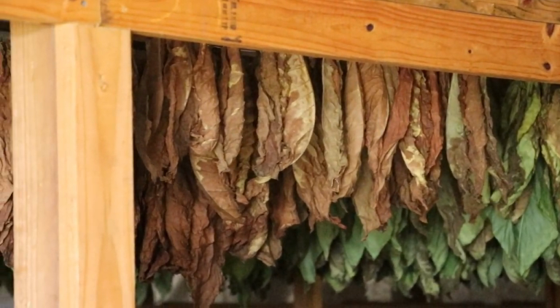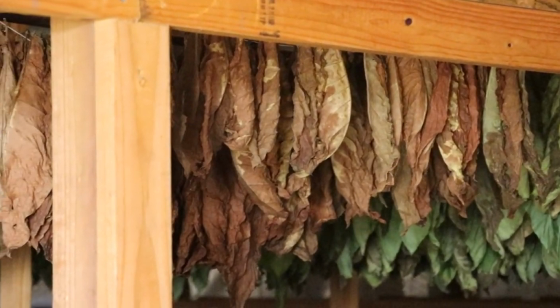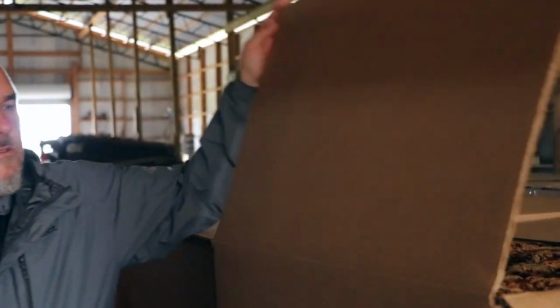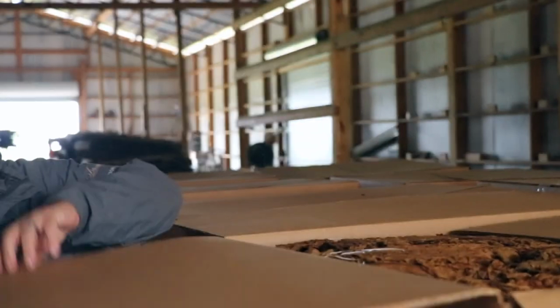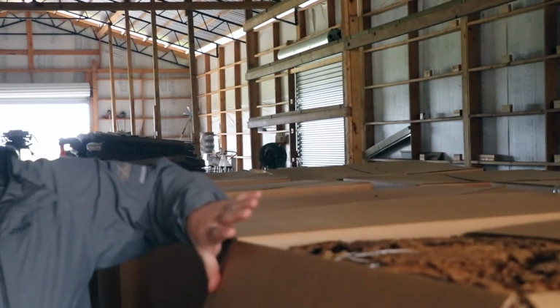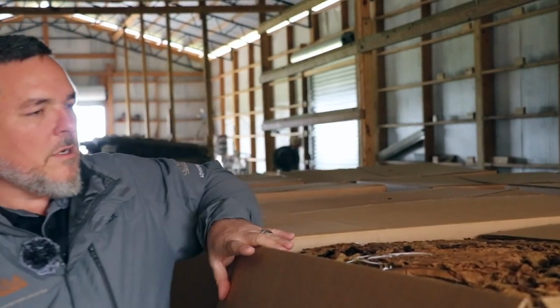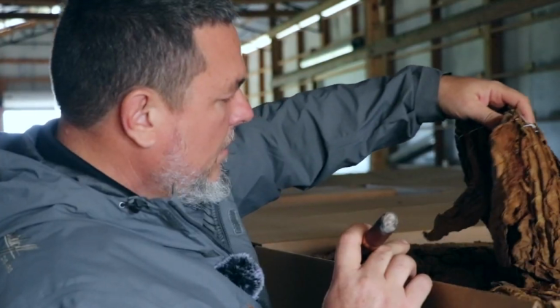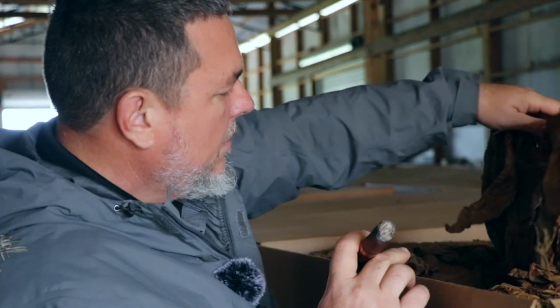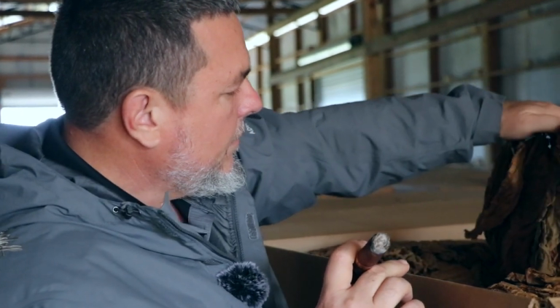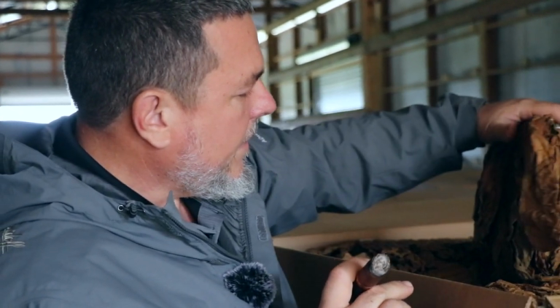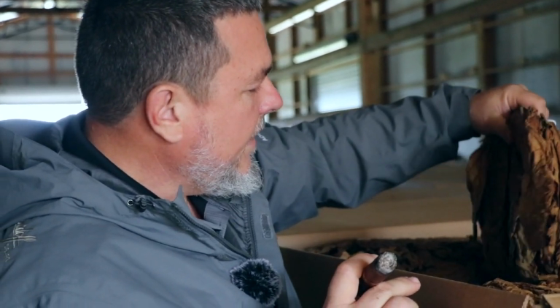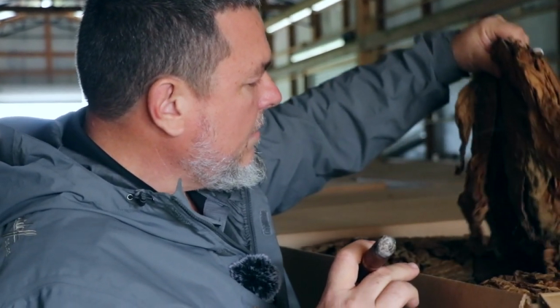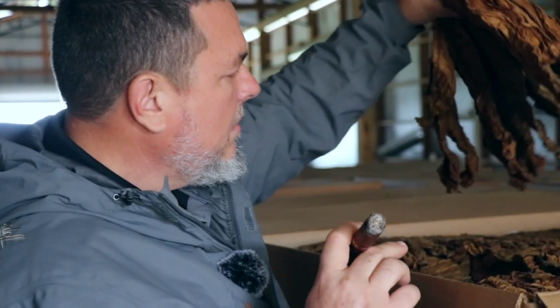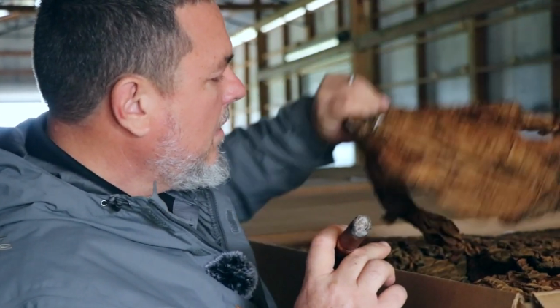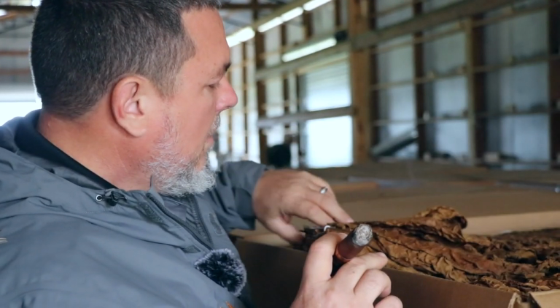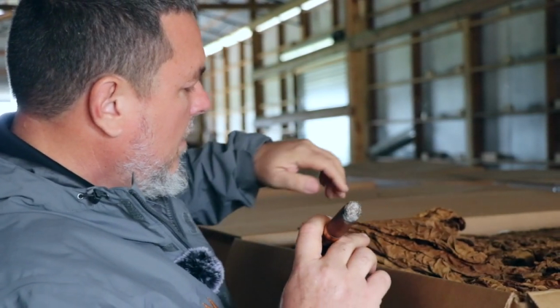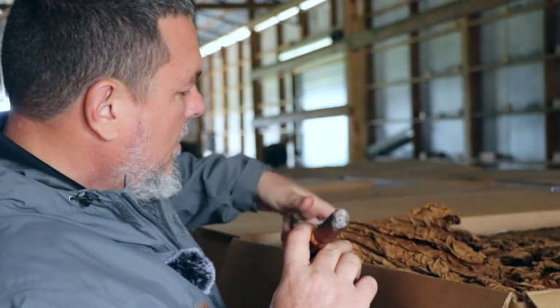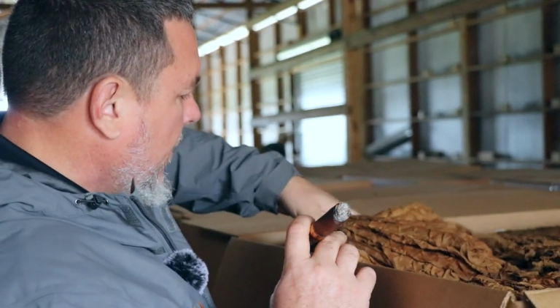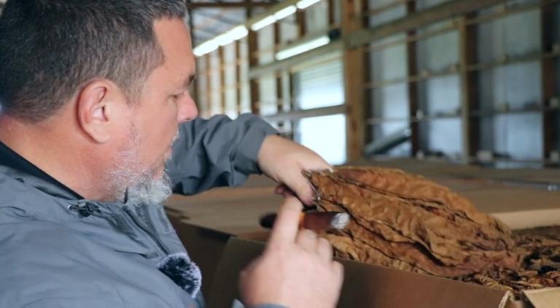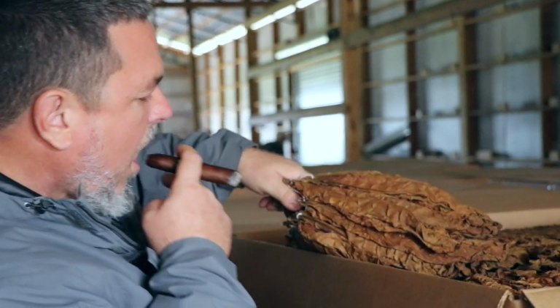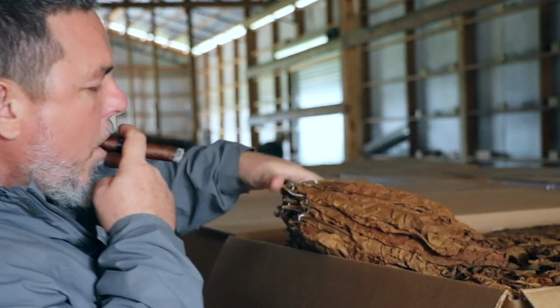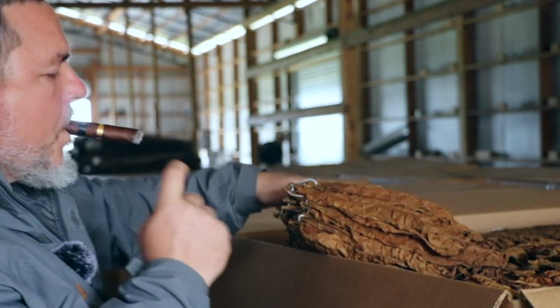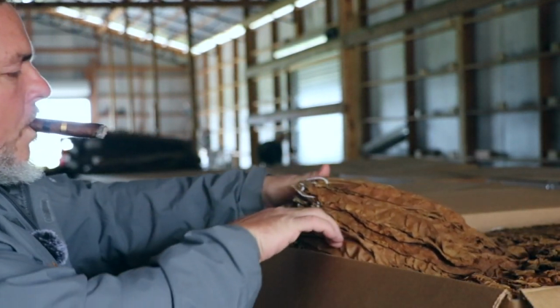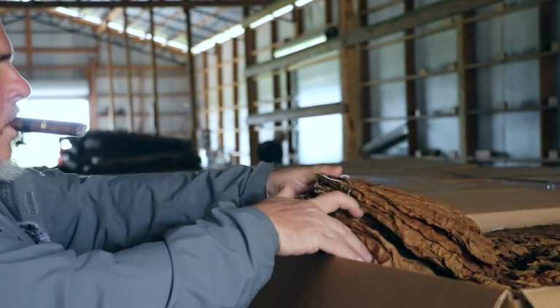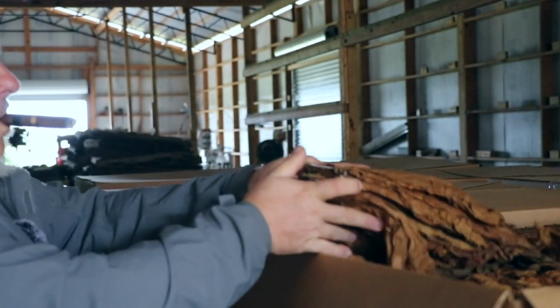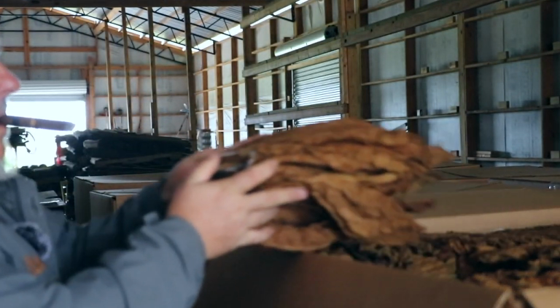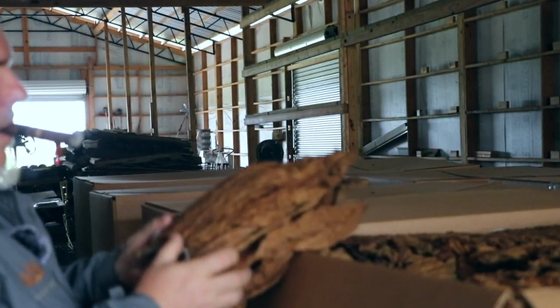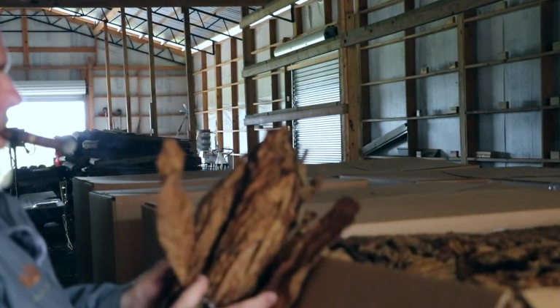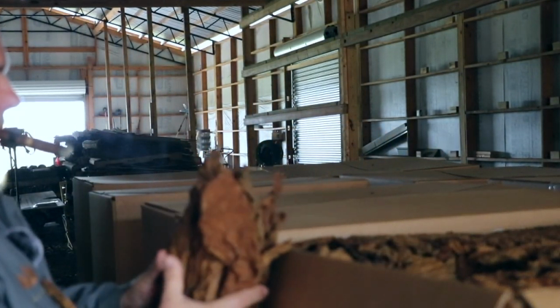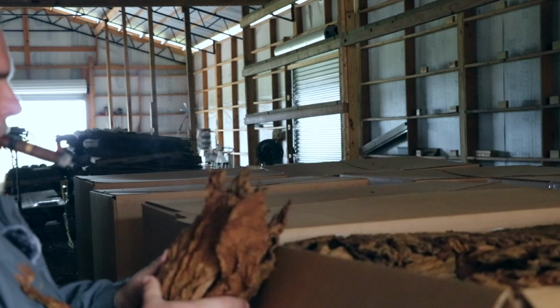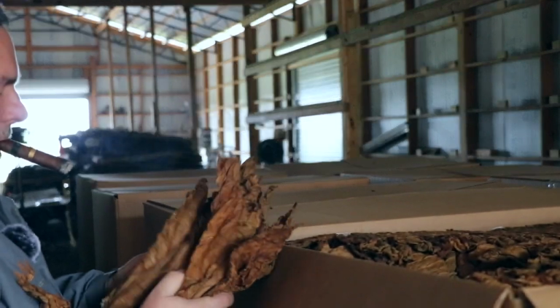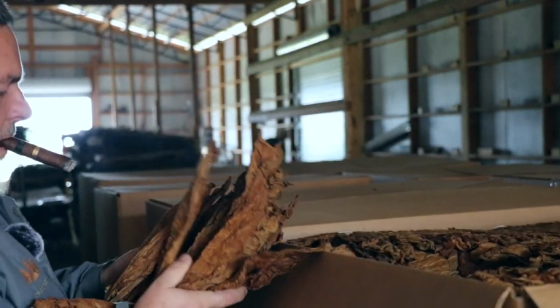In here is our tobacco from the summer crop — smells wonderful. Nice, beautiful reddish-brown color. It looks real good. It's all cured, packed, and ready for export. We'll ship it all out at once once our winter crop is done. That's the end of the crop right there — that's what we look for.